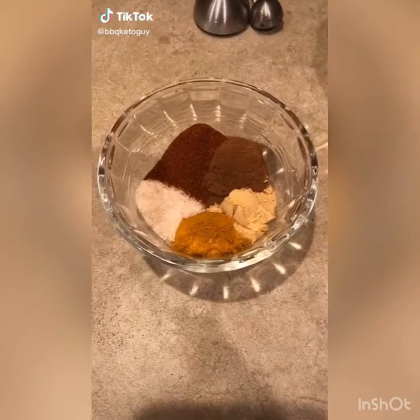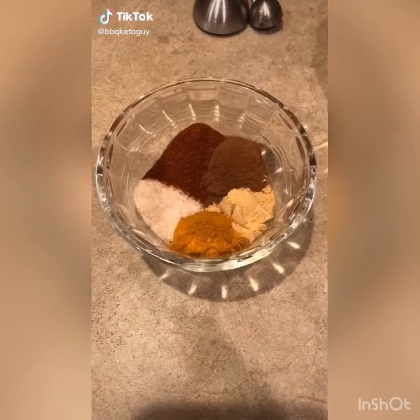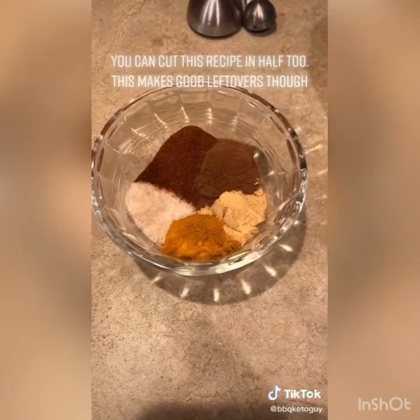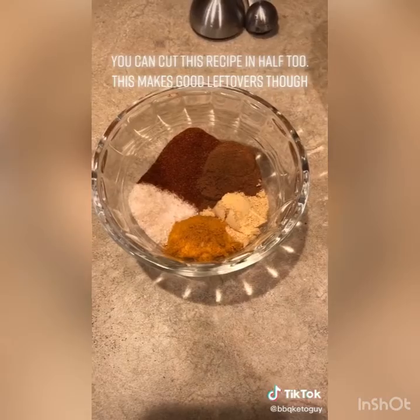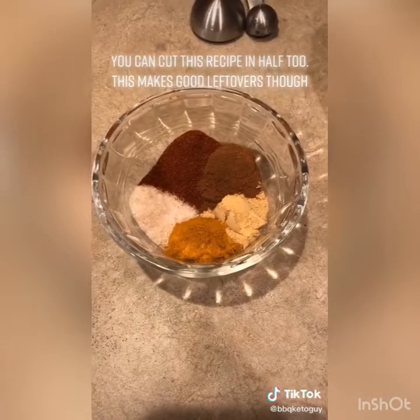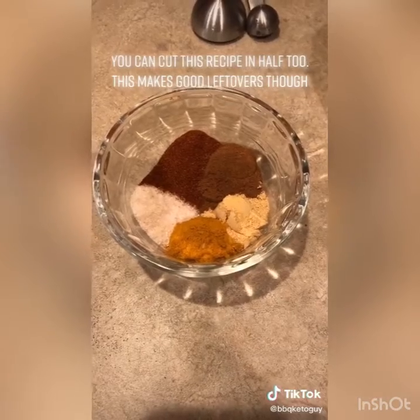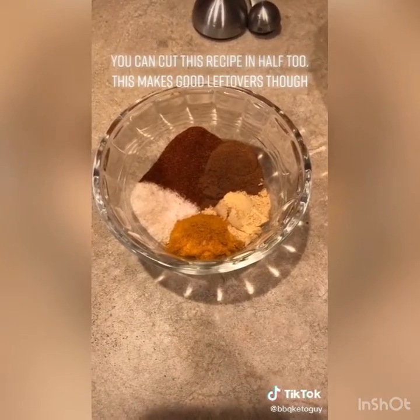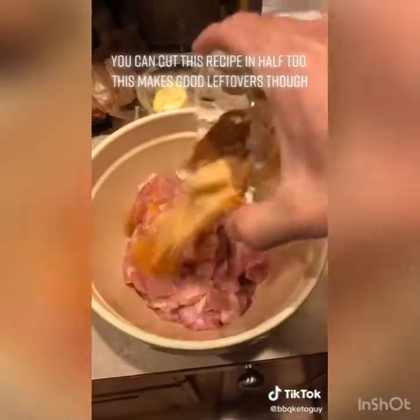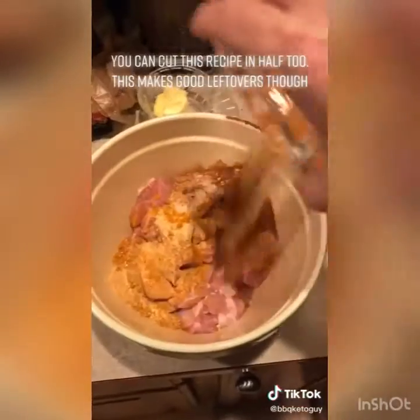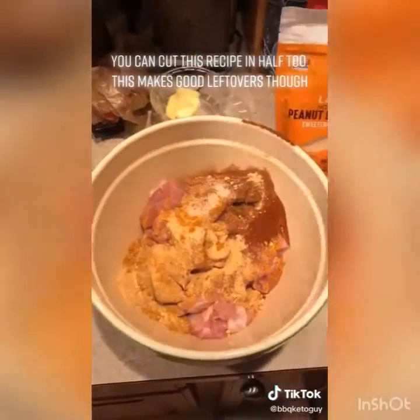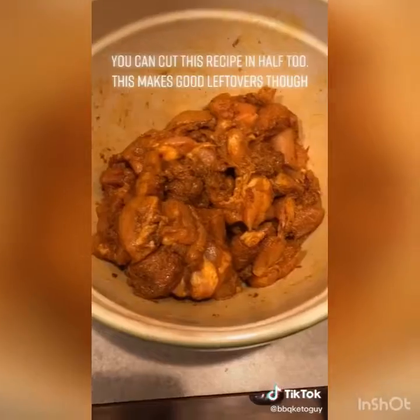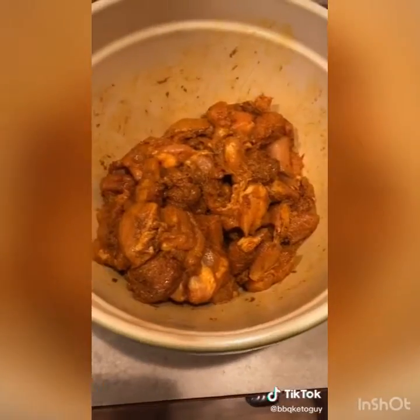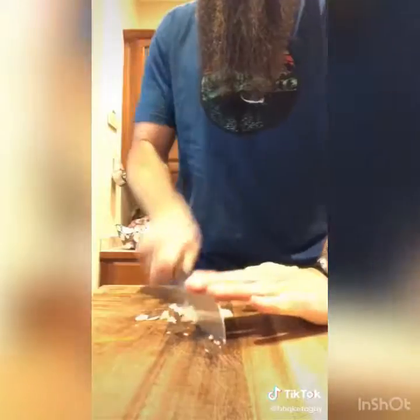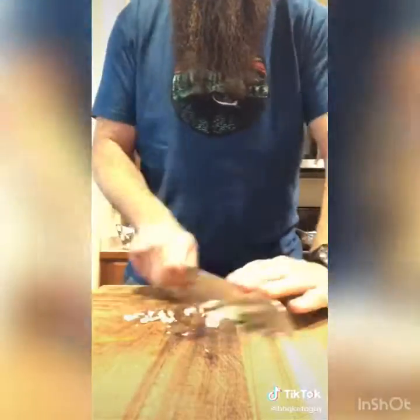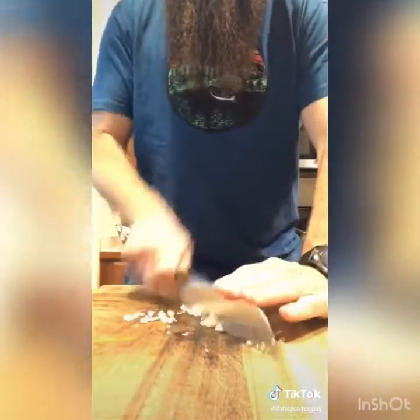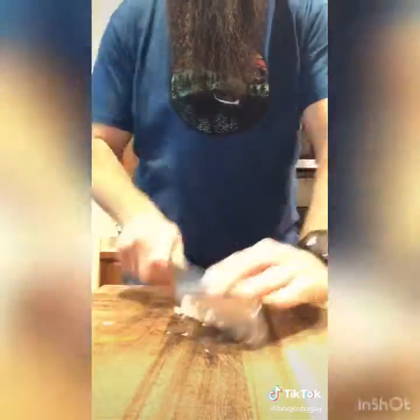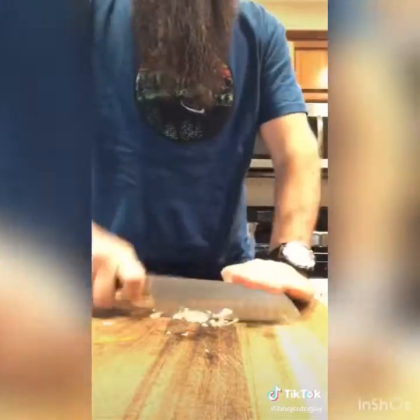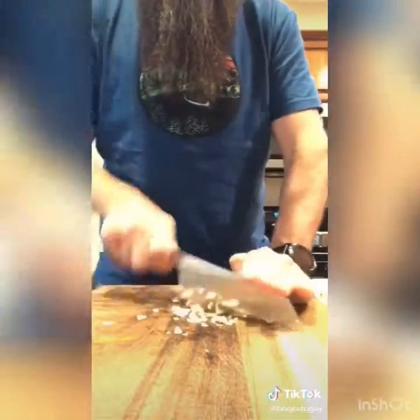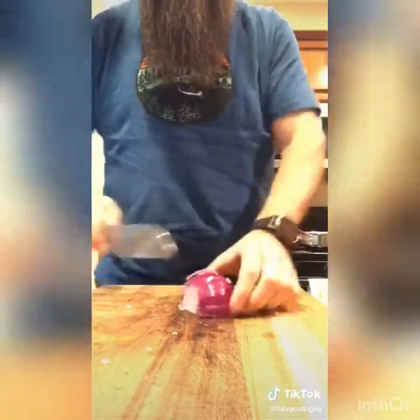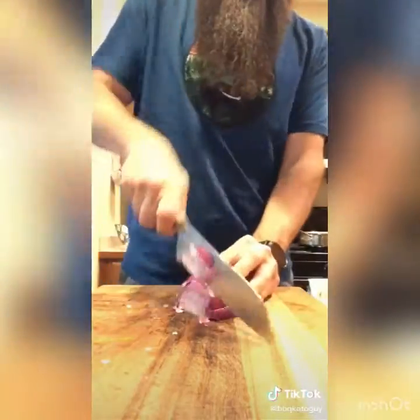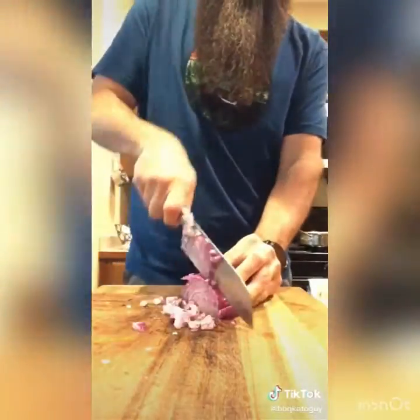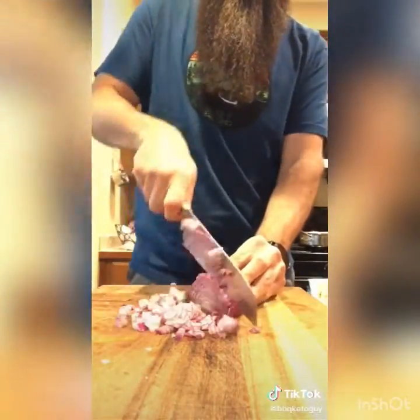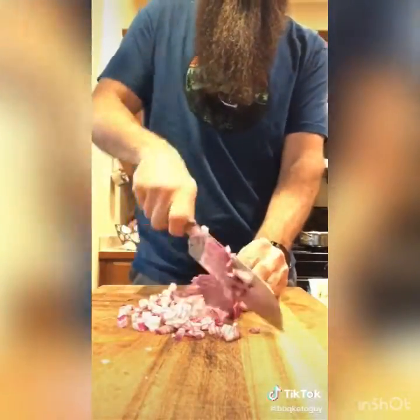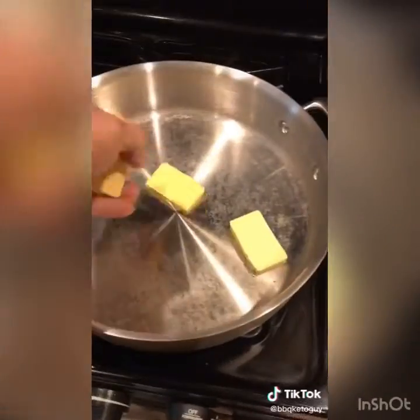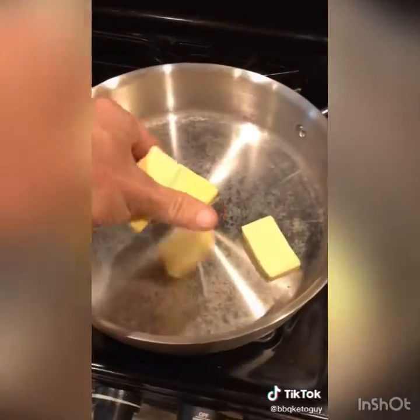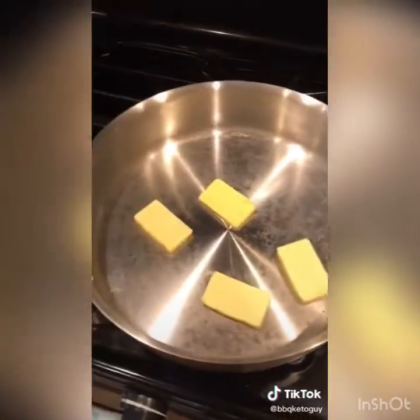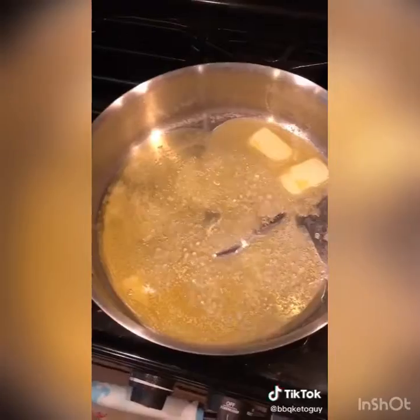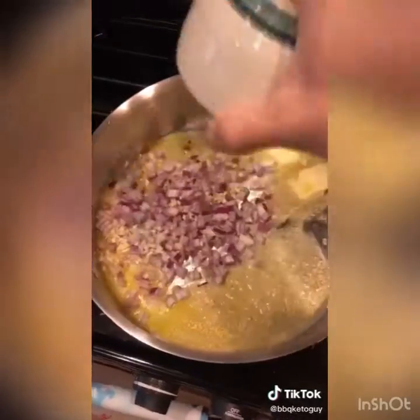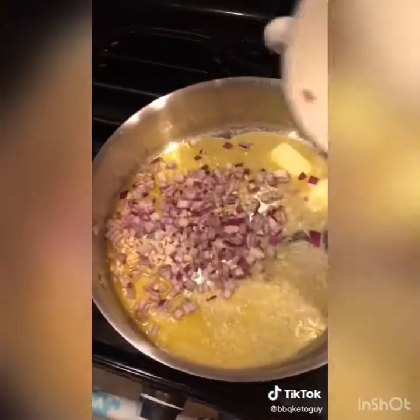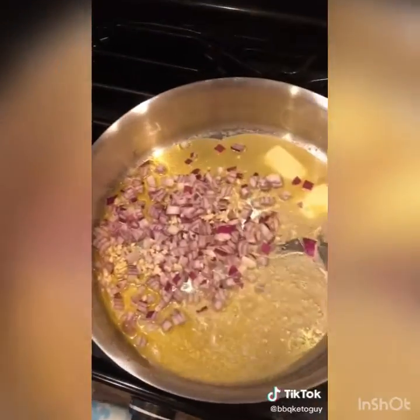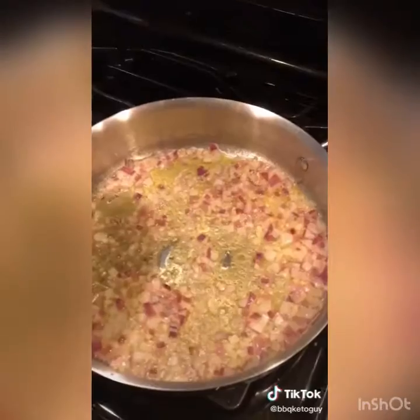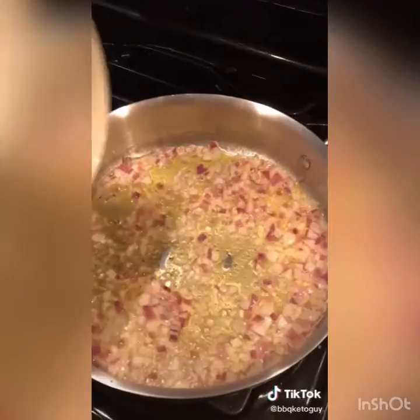Last night's dinner was Murgh Makhani, otherwise known as butter chicken. We've got two pounds of chicken thighs — you can use breast but thighs are much better, more flavorful, better for keto. We added a tablespoon of turmeric, two teaspoons of ground ginger, two teaspoons of pink Himalayan salt, one and a half teaspoons of chili powder, and a teaspoon of ground cinnamon.